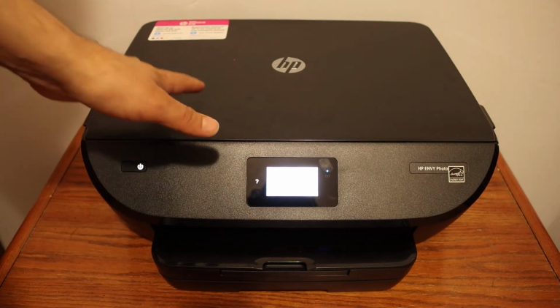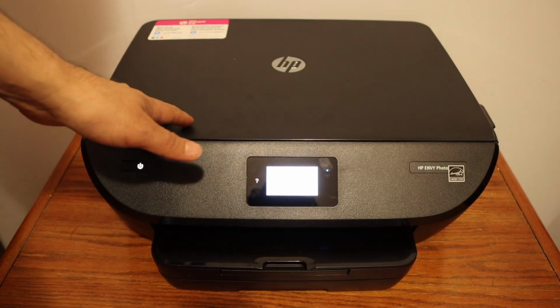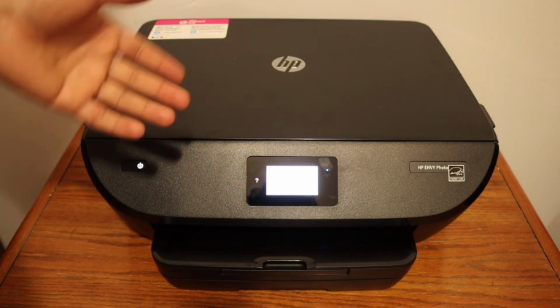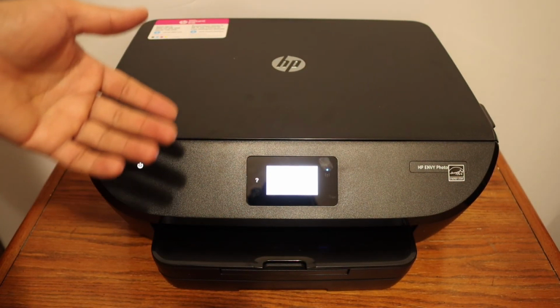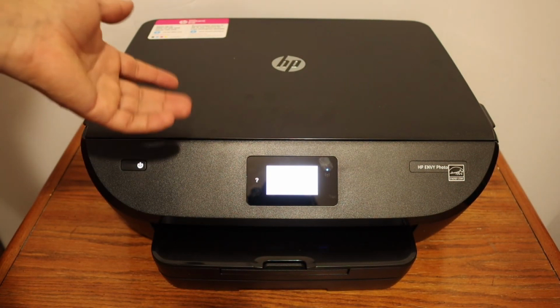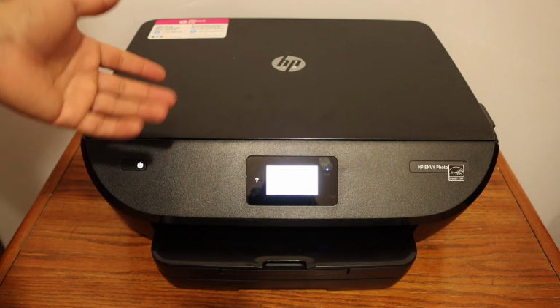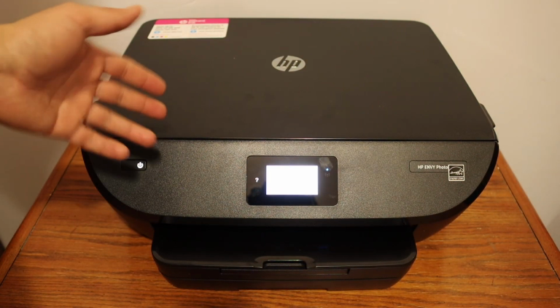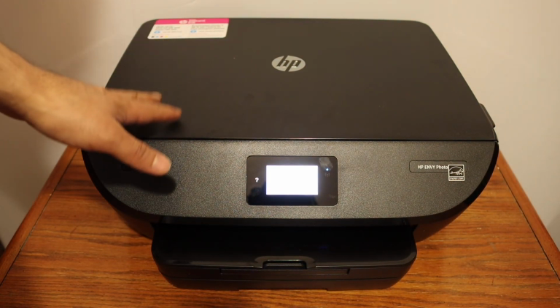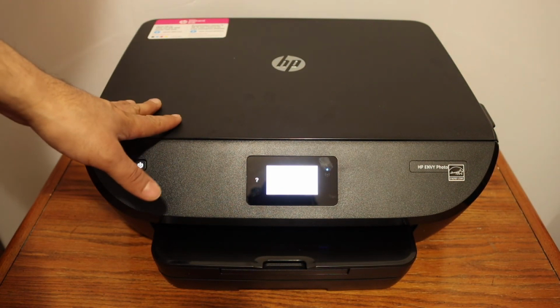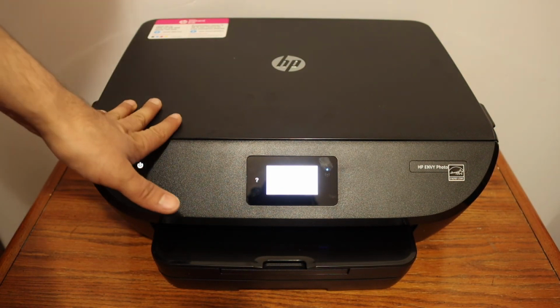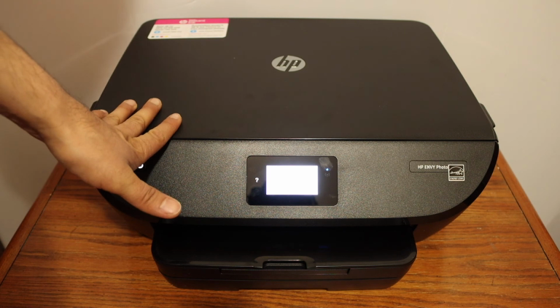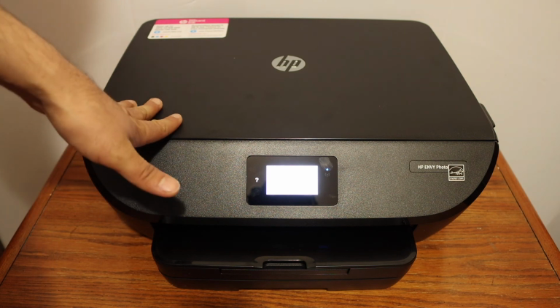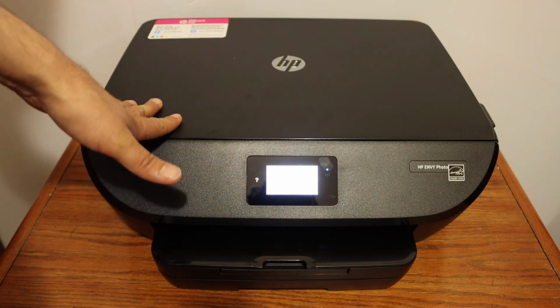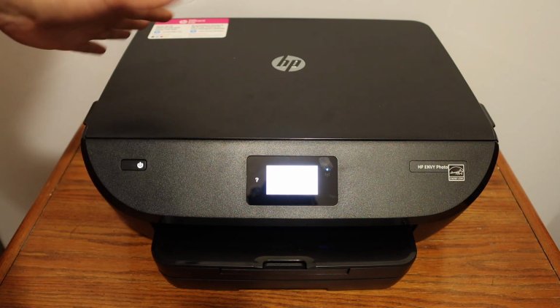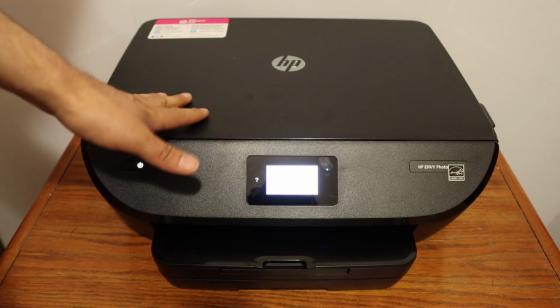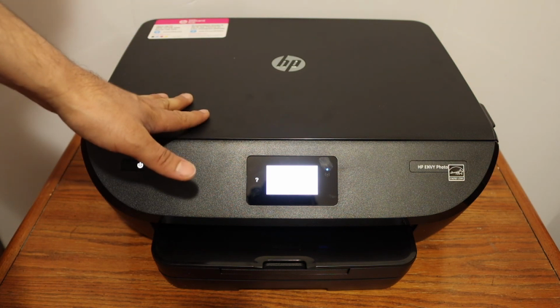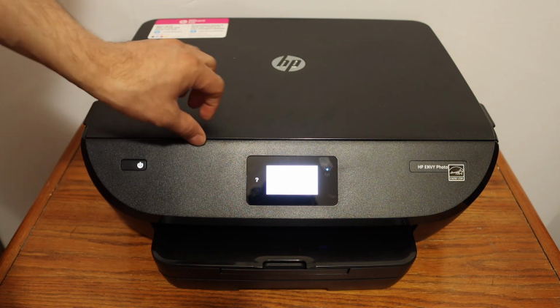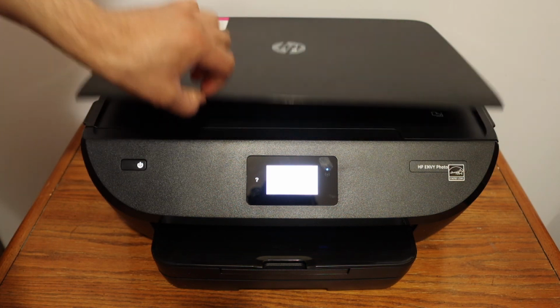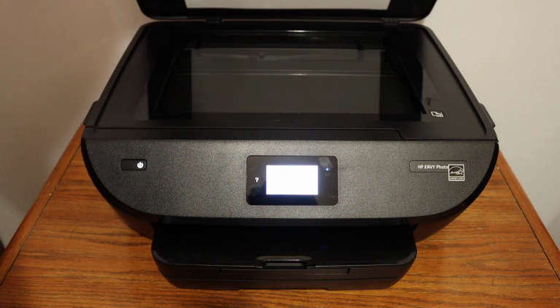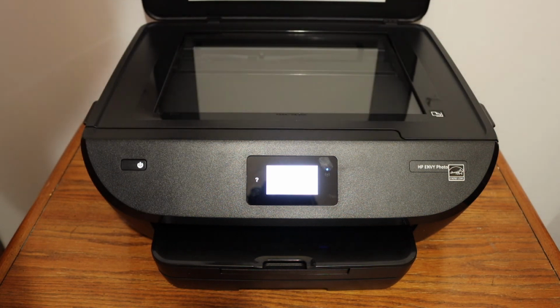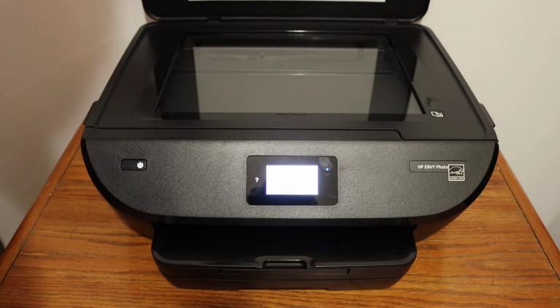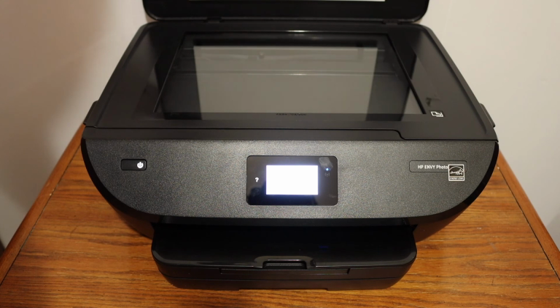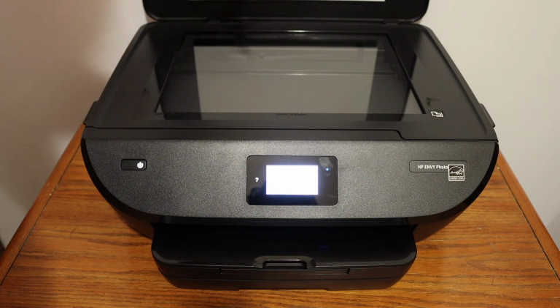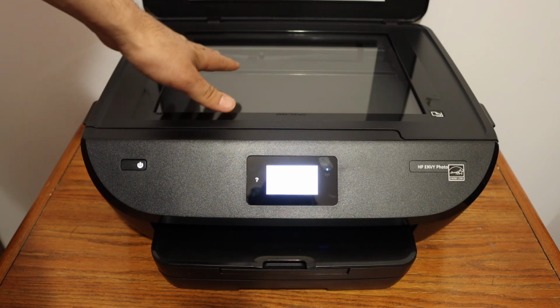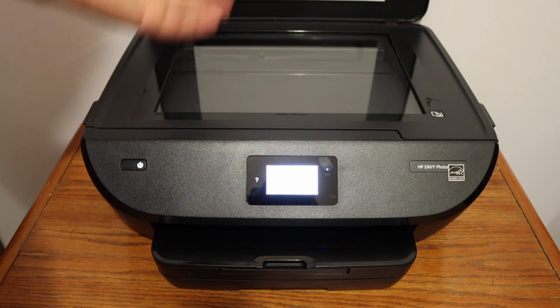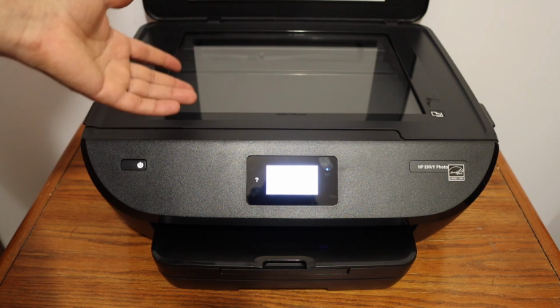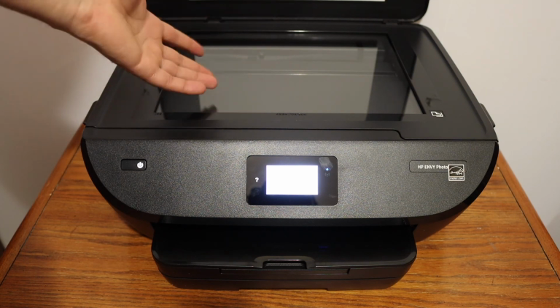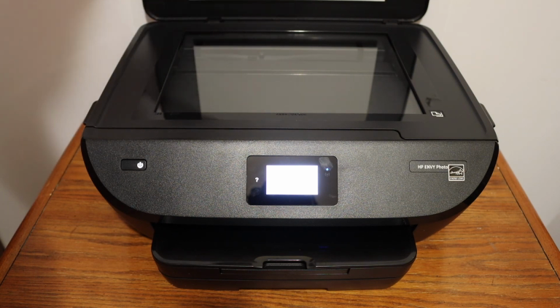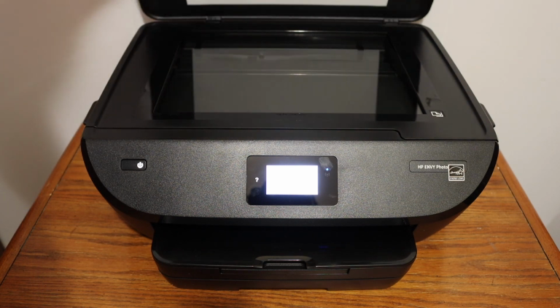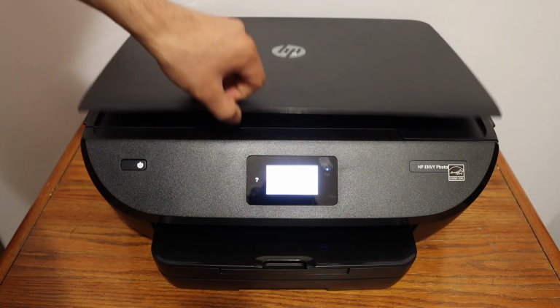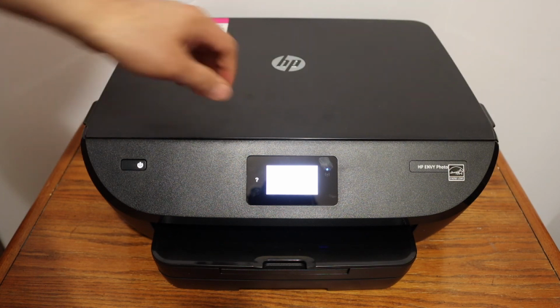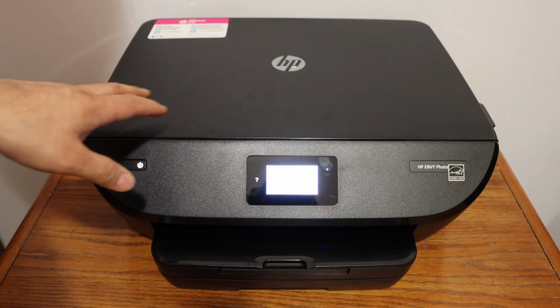You can install this printer on your devices and start using it for wireless printing and scanning via the HP Smart app. If you want to scan, simply open the top scanner lid, place the pages, and do the scanning or copying.